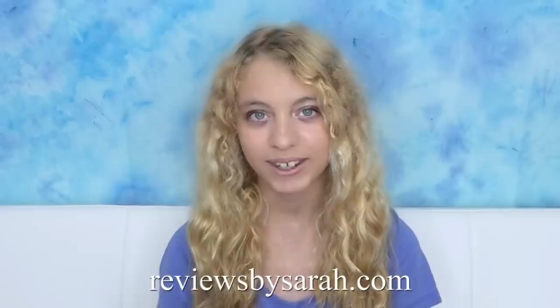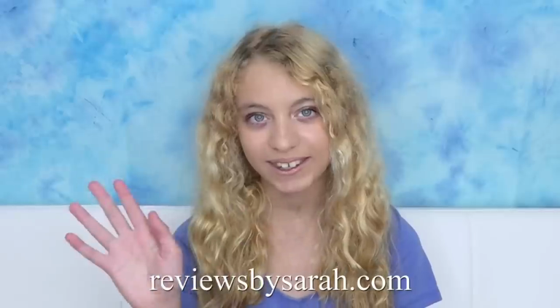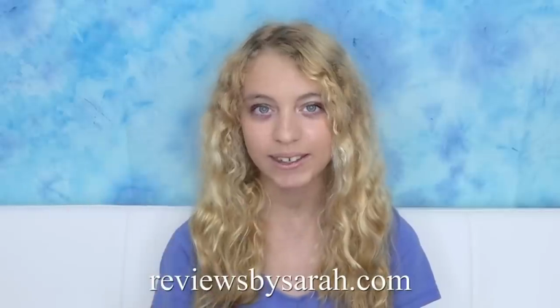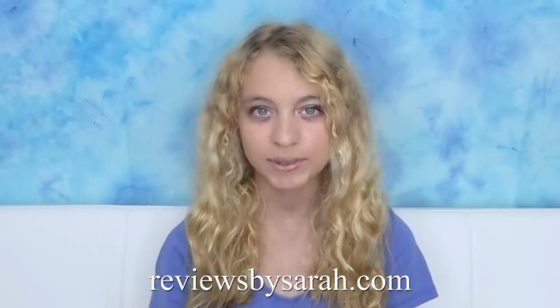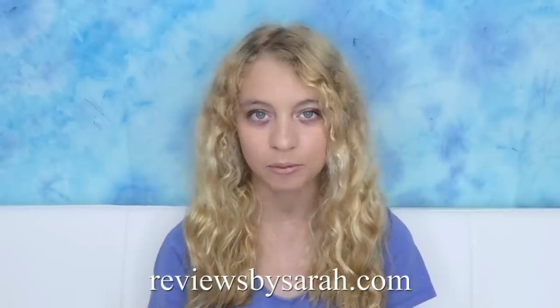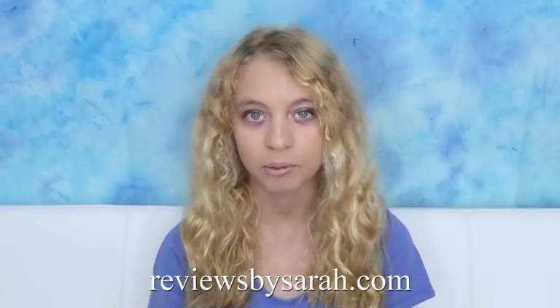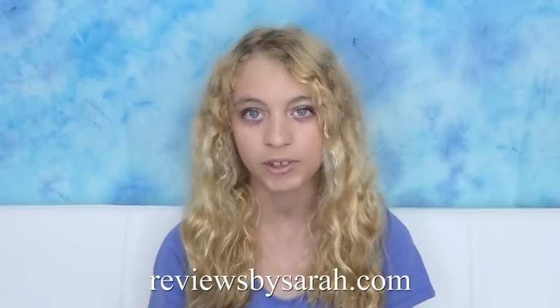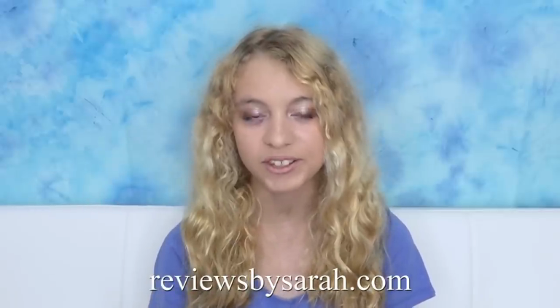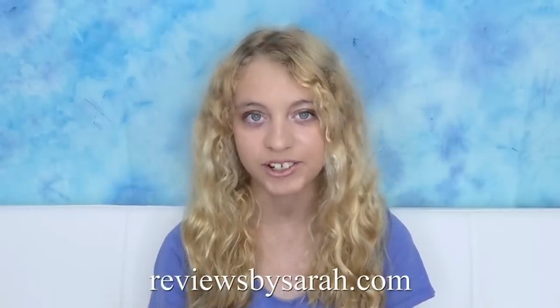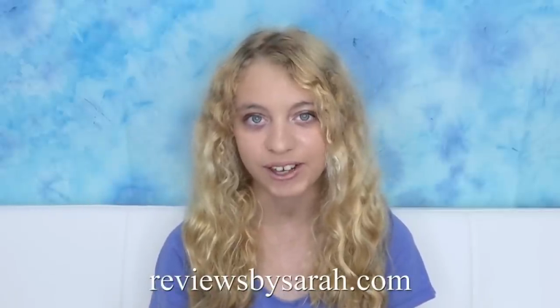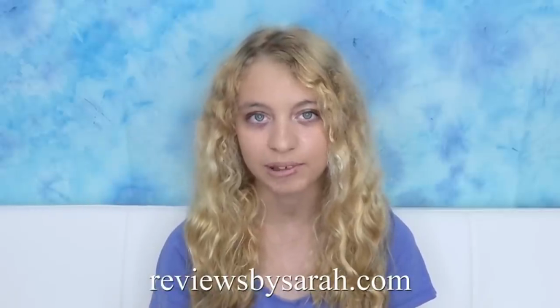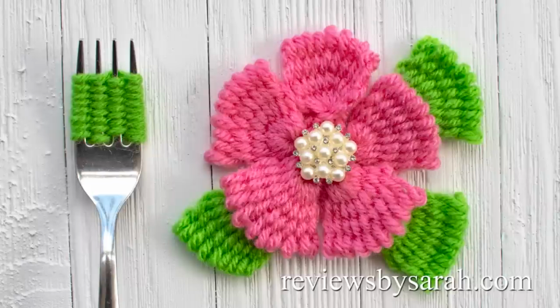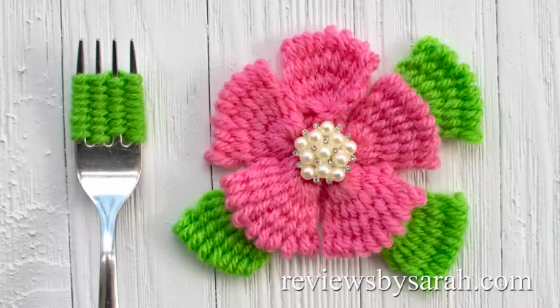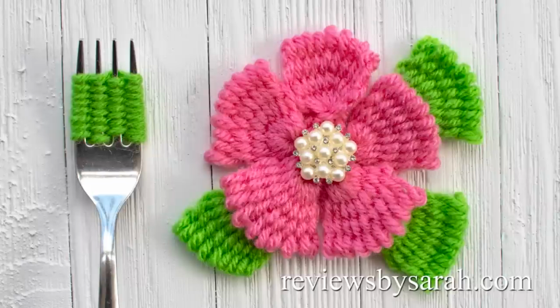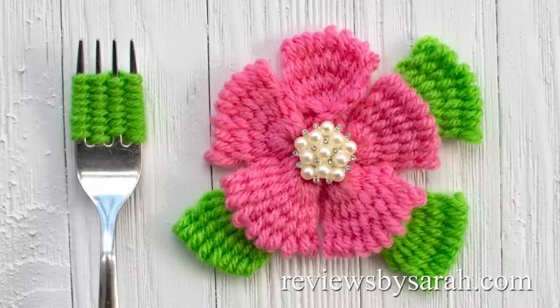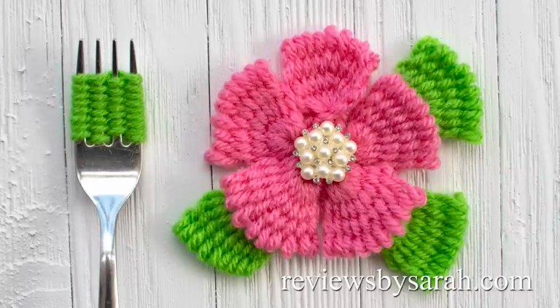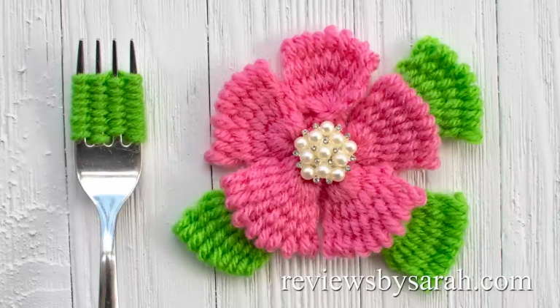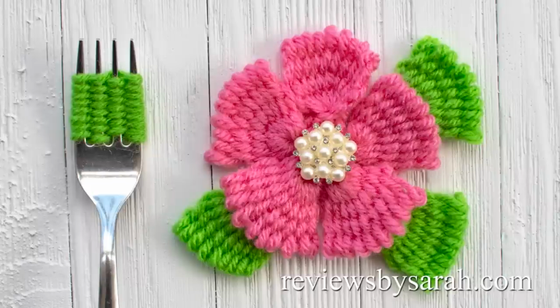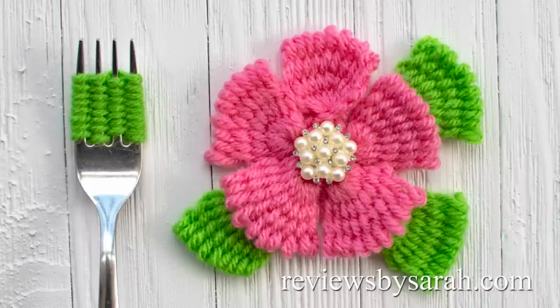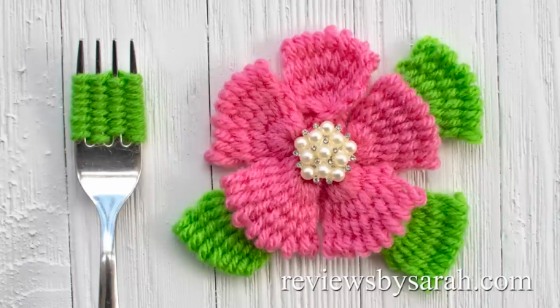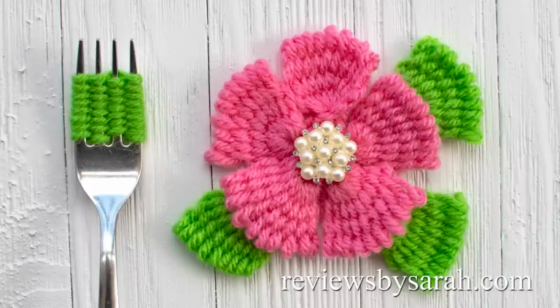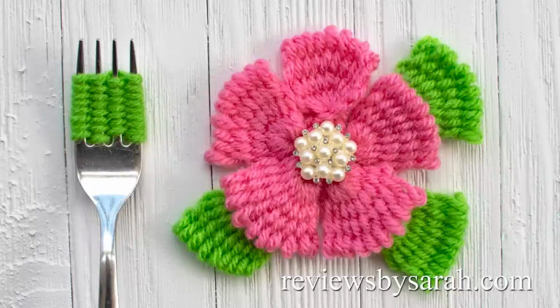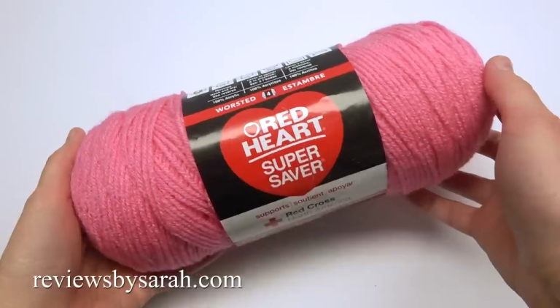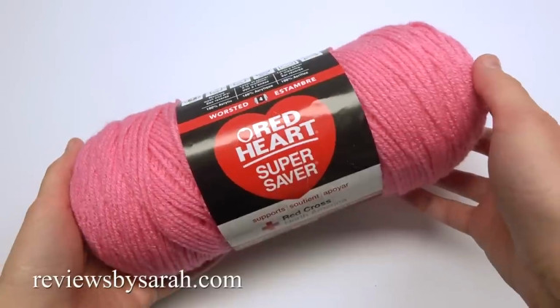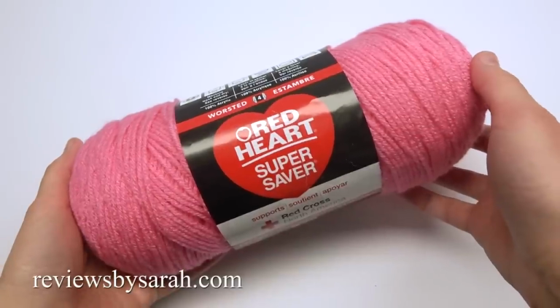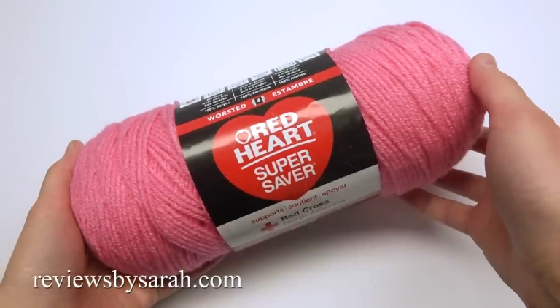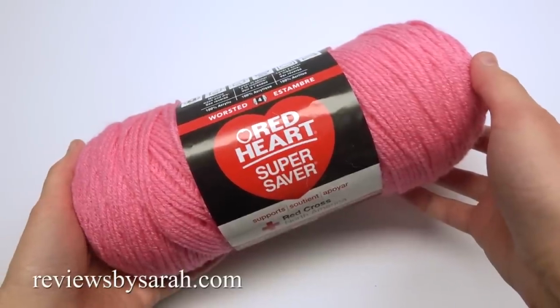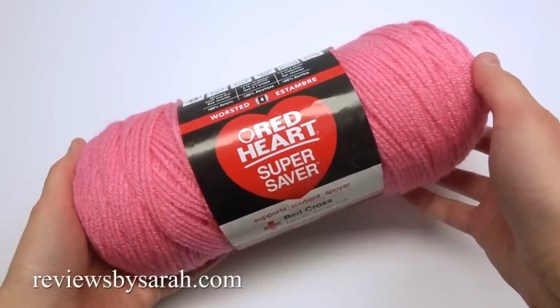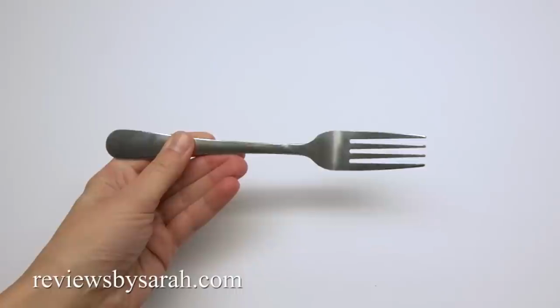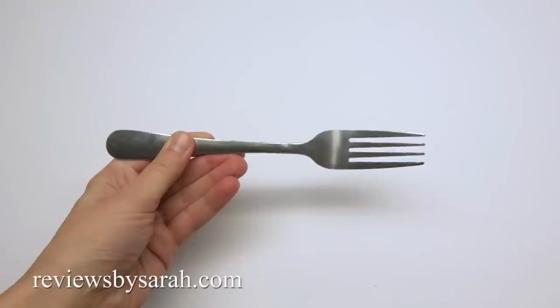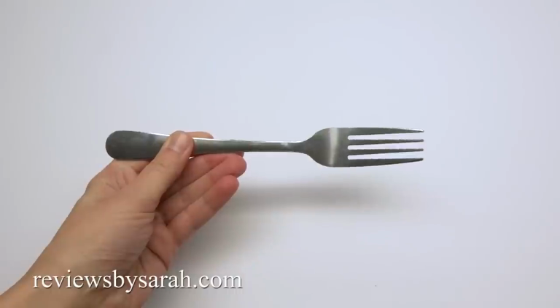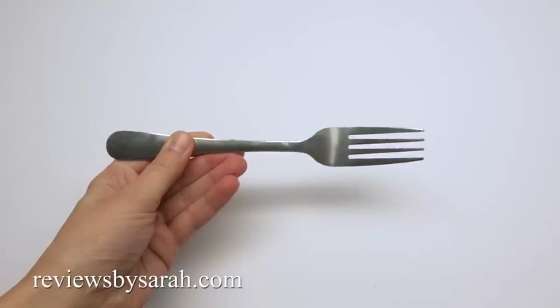Hey, I'm Sarah Wolfe from ReviewsBySarah.com. Today I'll show you how to make a flower with a fork. To do this I'm using some Red Heart yarn and a dinner fork.